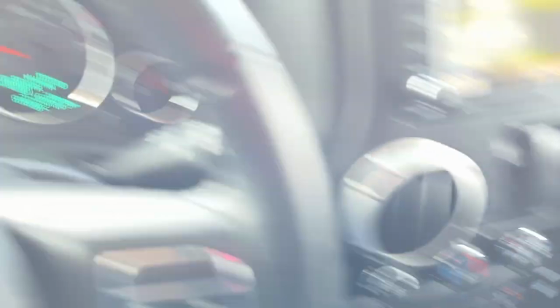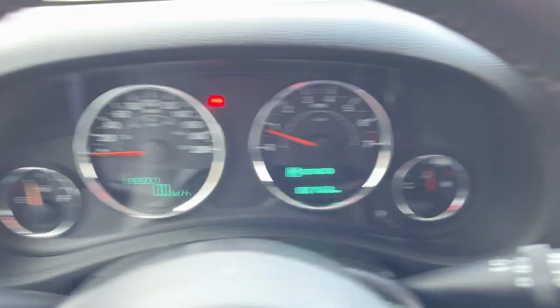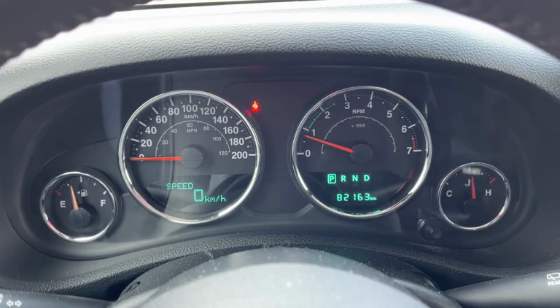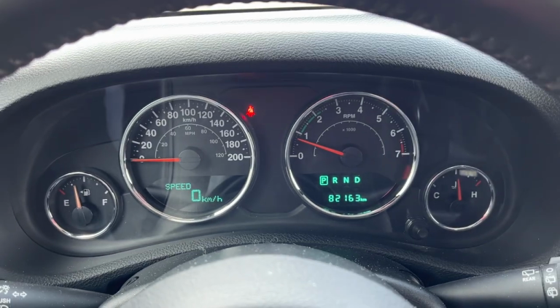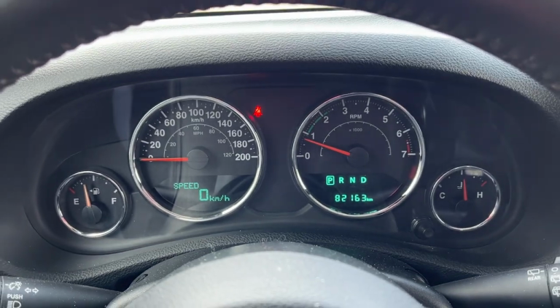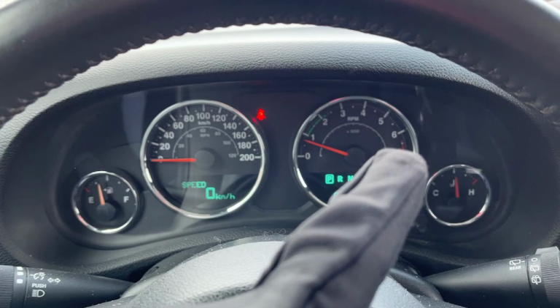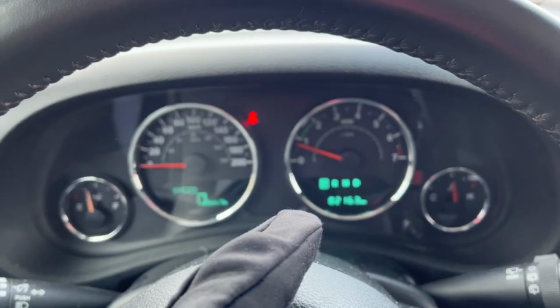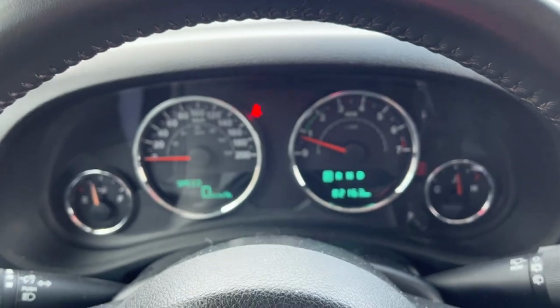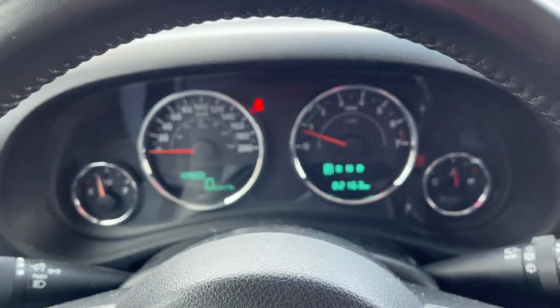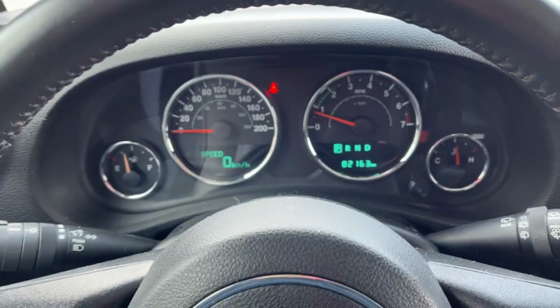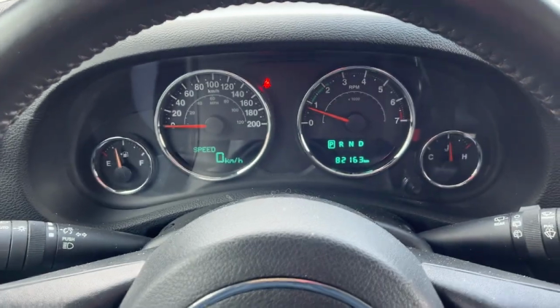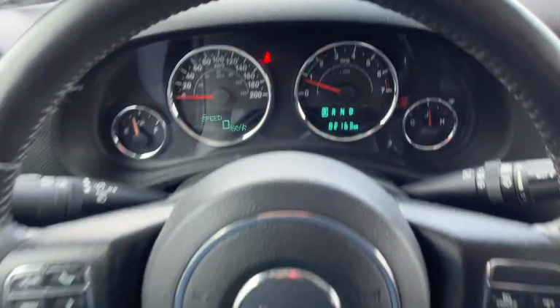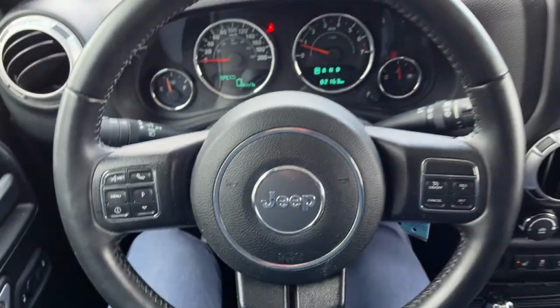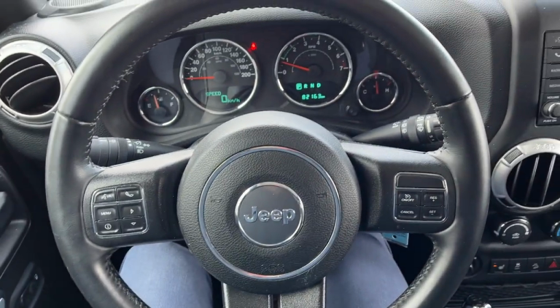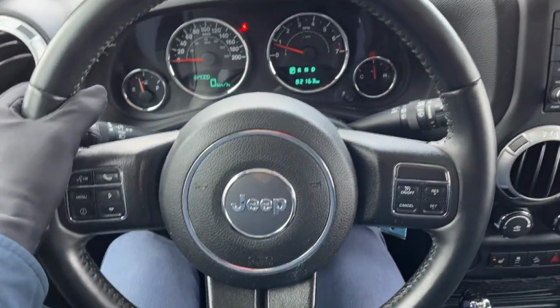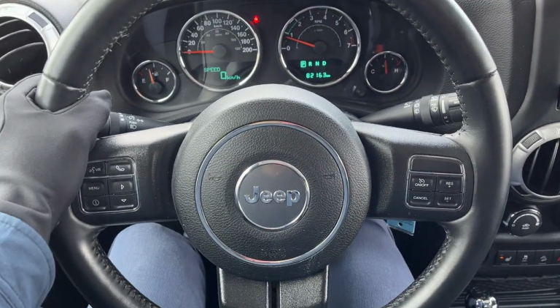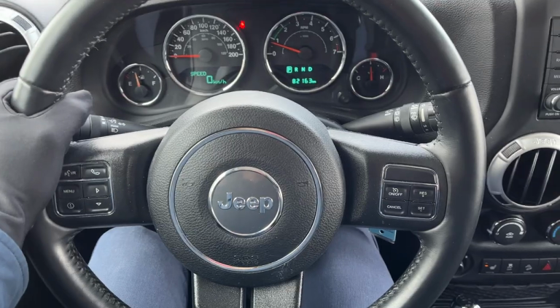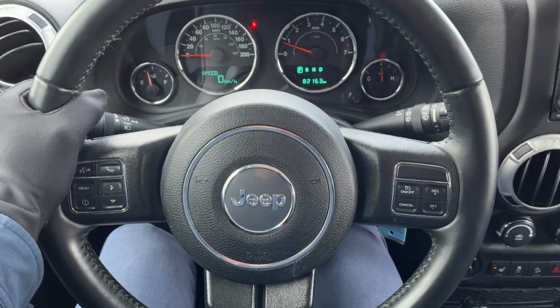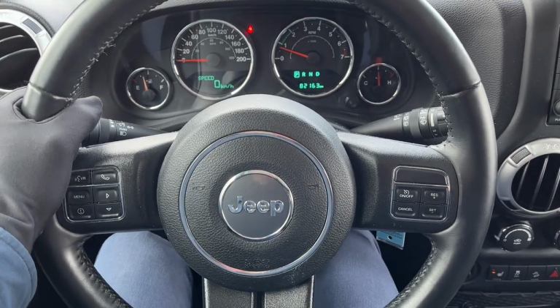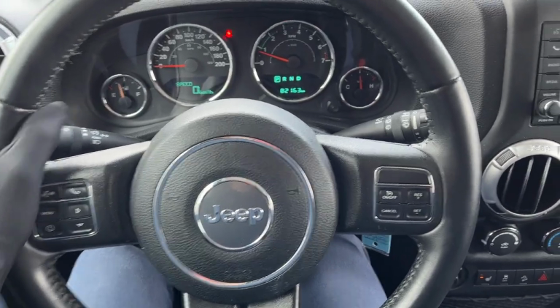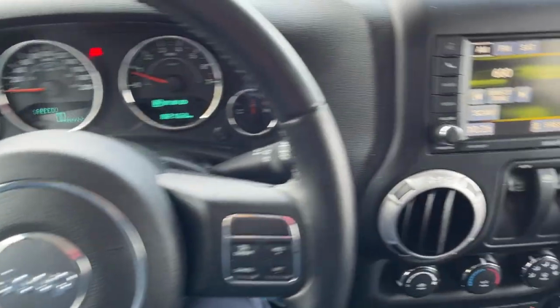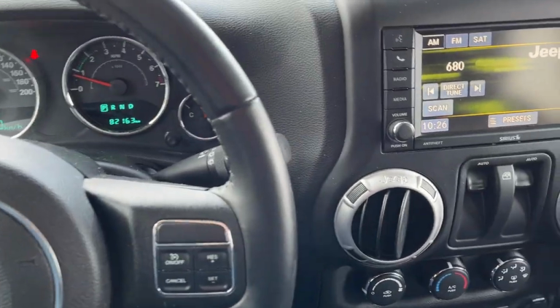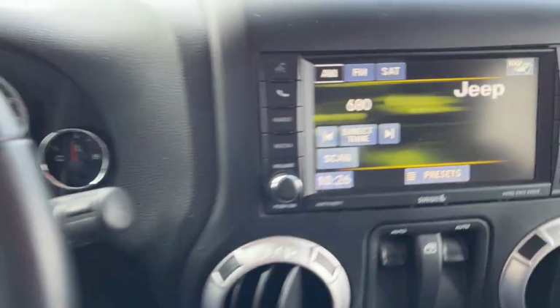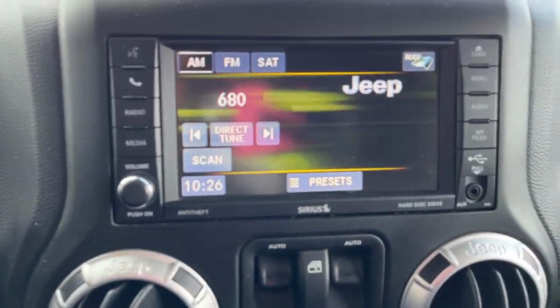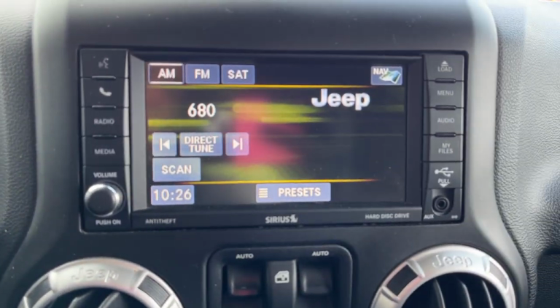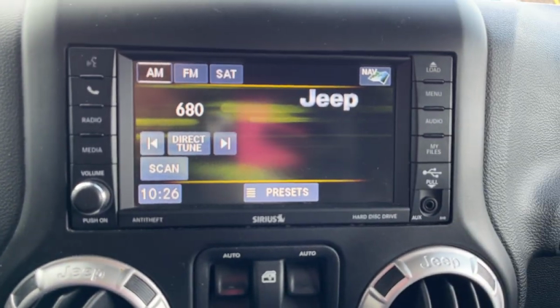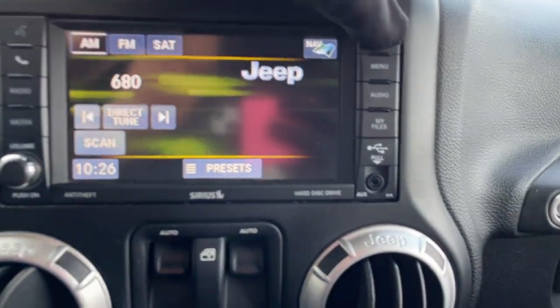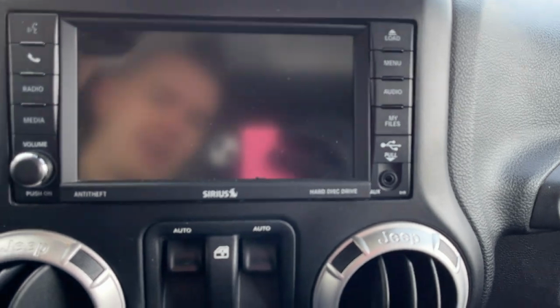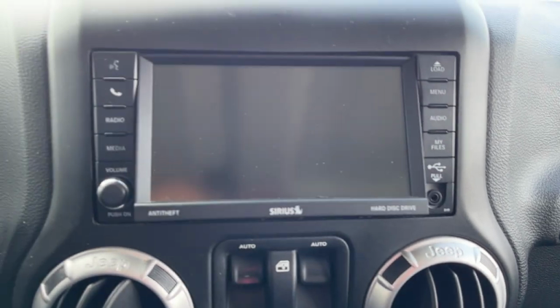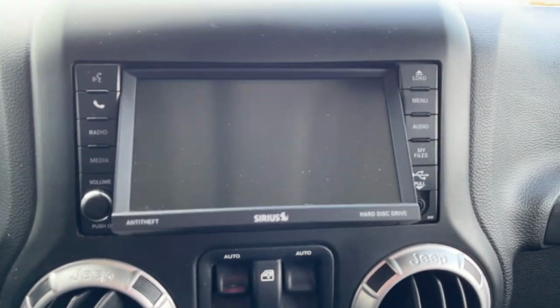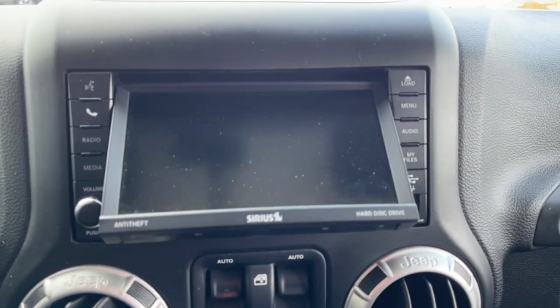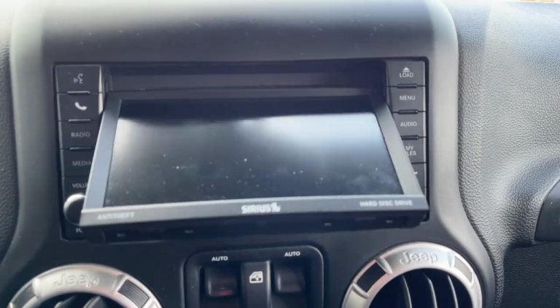Stepping into the vehicle, you do have WeatherTech all-weather floor mats, which is nice to have. You have your gauges right behind the steering wheel — that's your current odometer there as well — and a really nice steering wheel on this vehicle, as well as cruise control on the steering wheel.